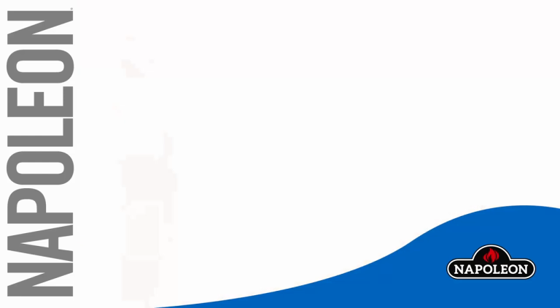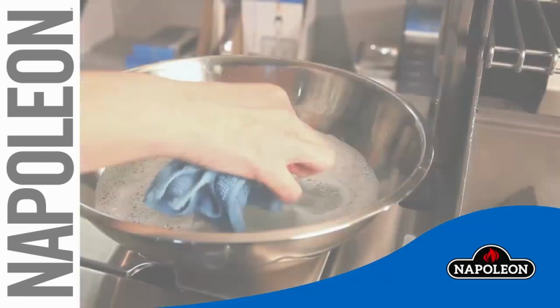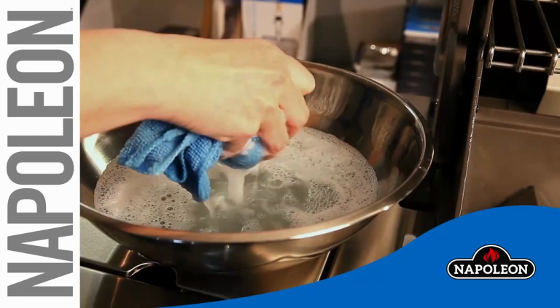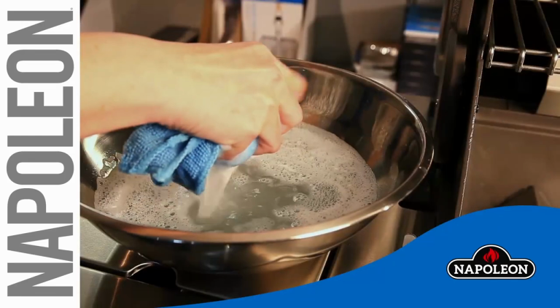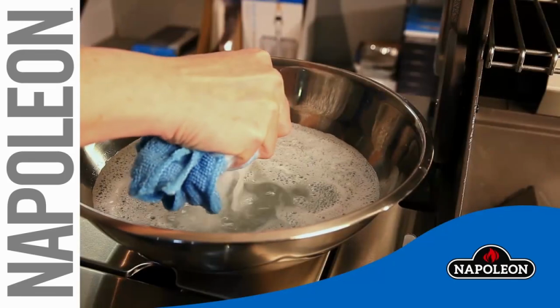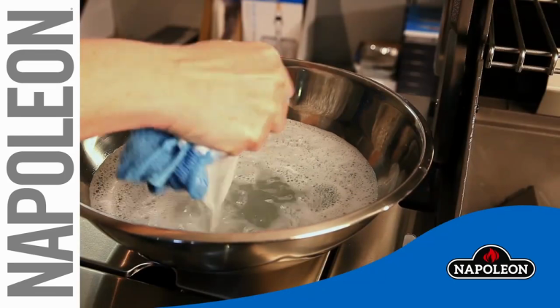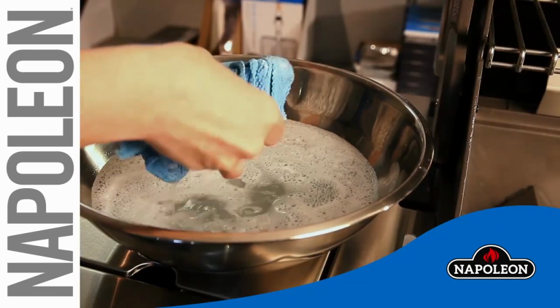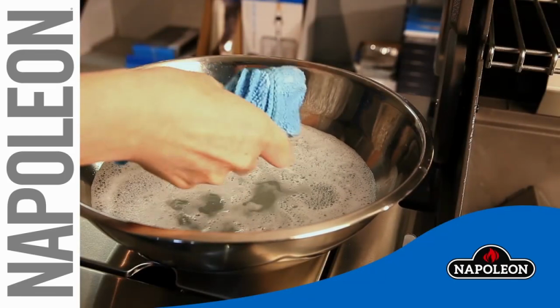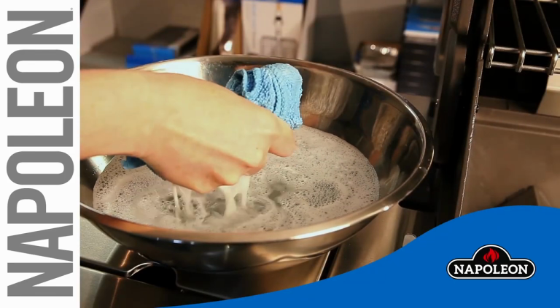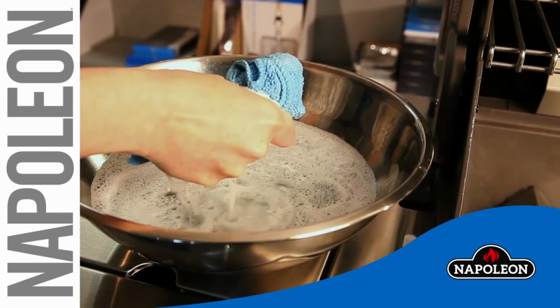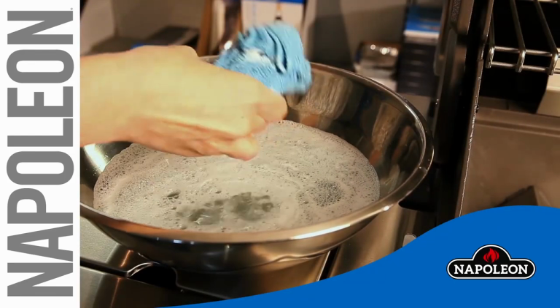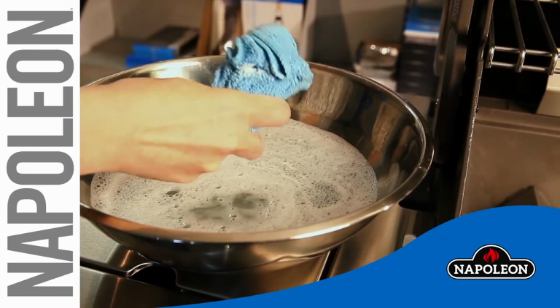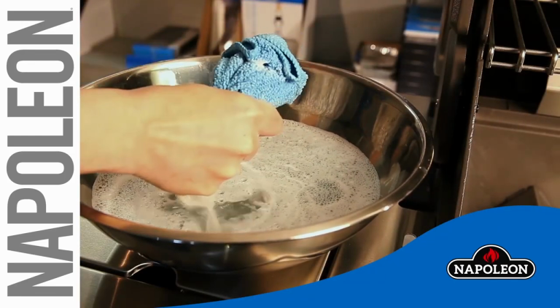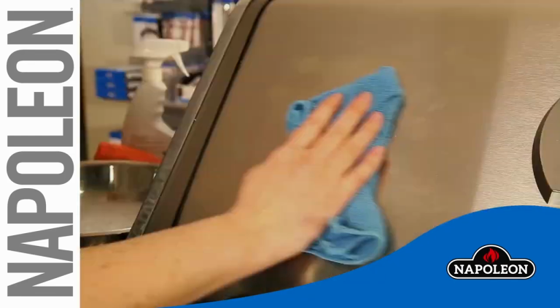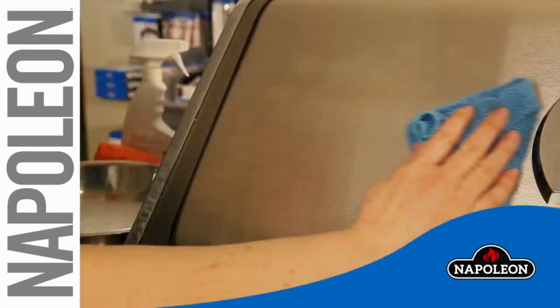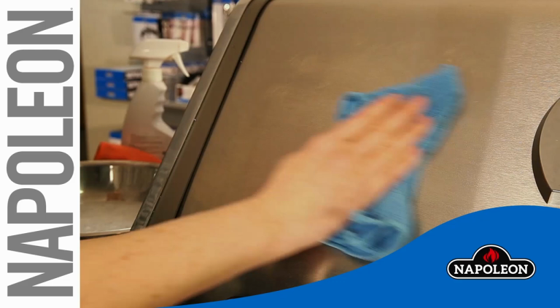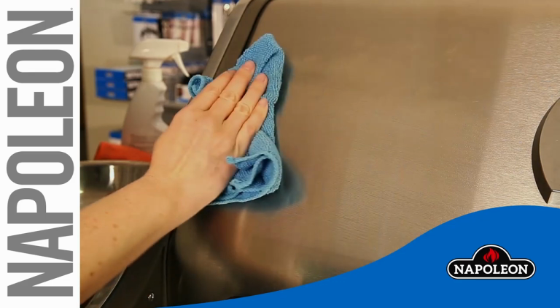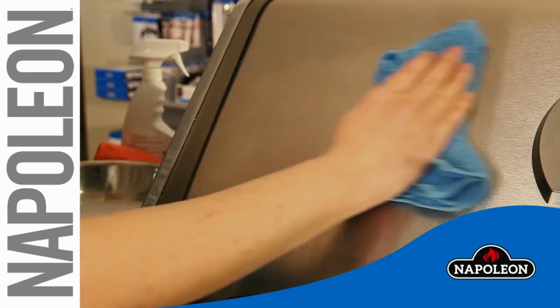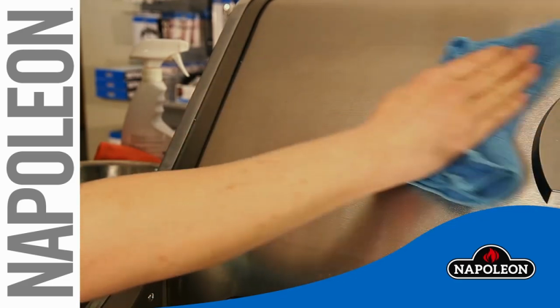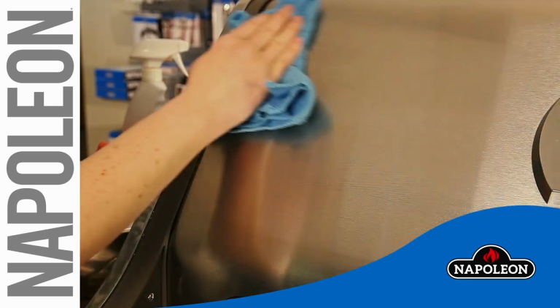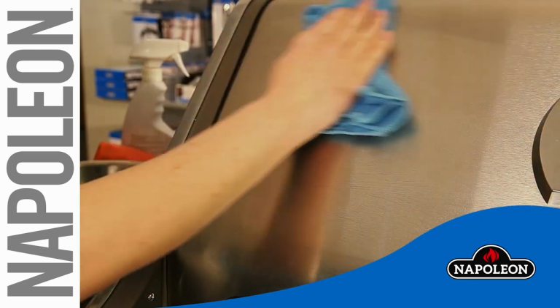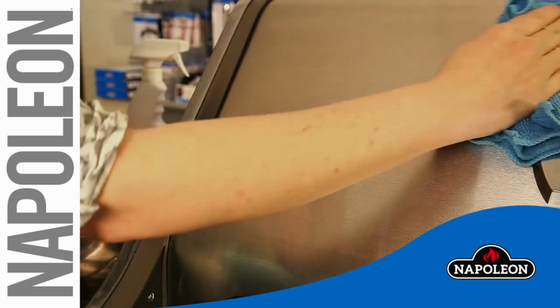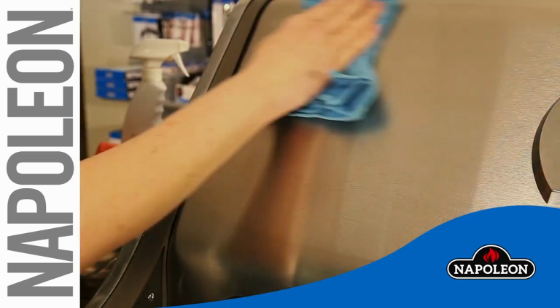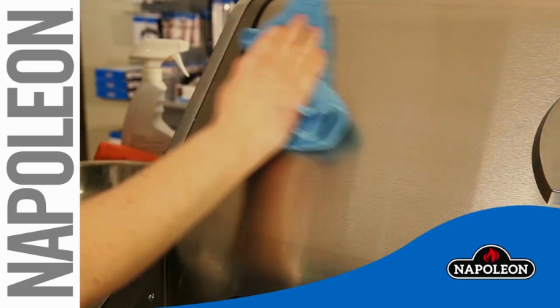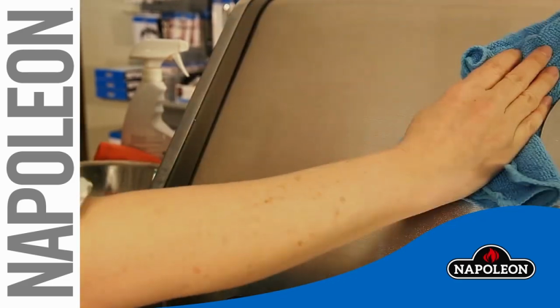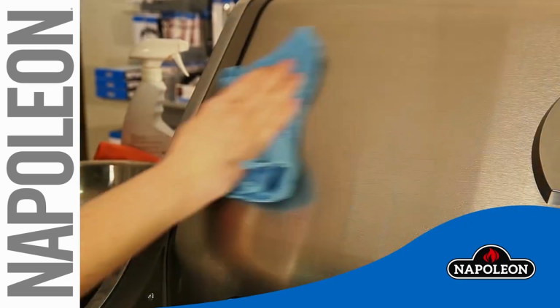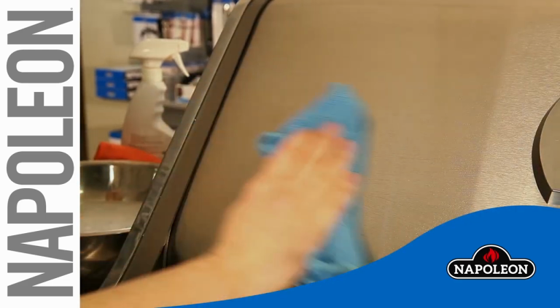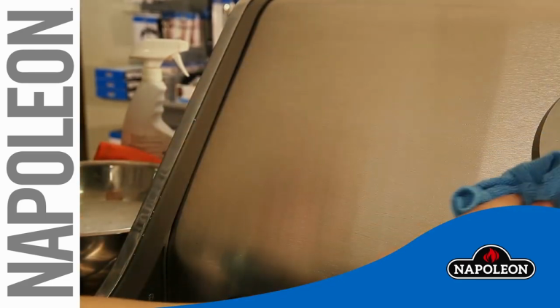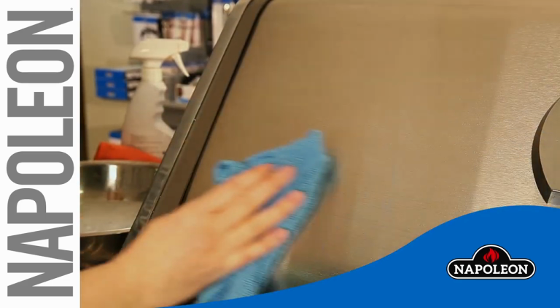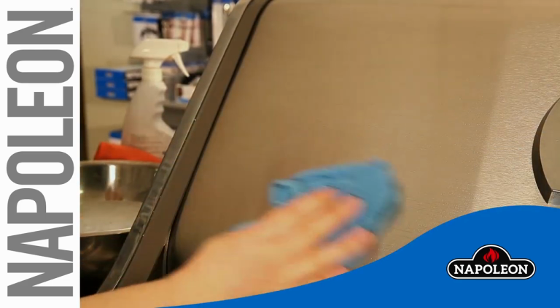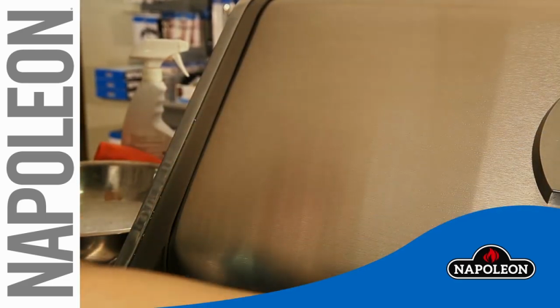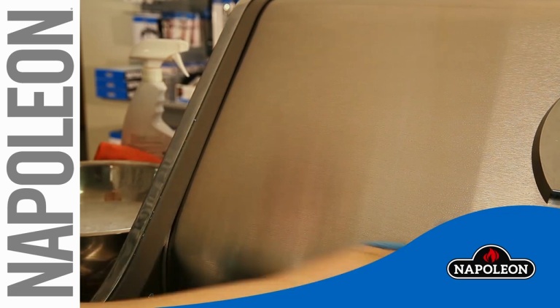Once the inside of your grill is clean, it is time to make the outside shine. Do not use abrasive cleaners or steel wool on any painted, porcelain, or stainless steel parts of your Napoleon grill.